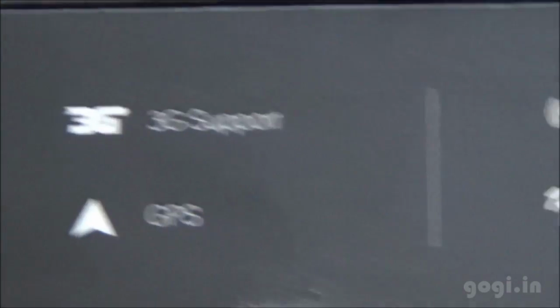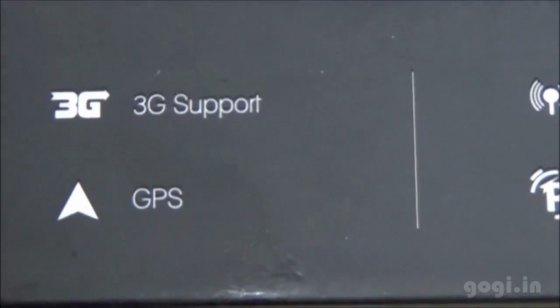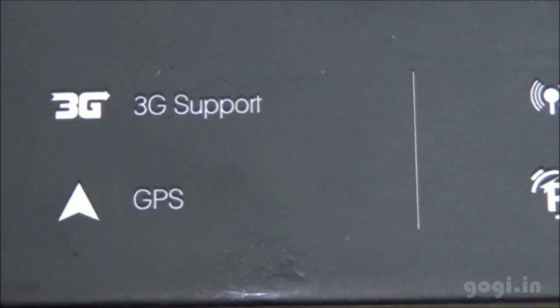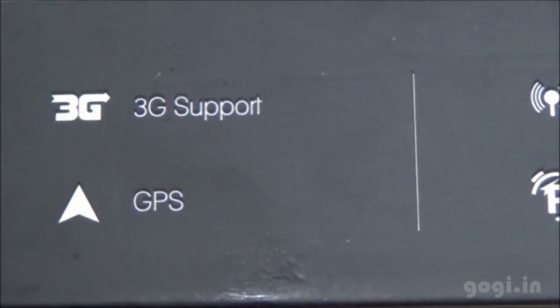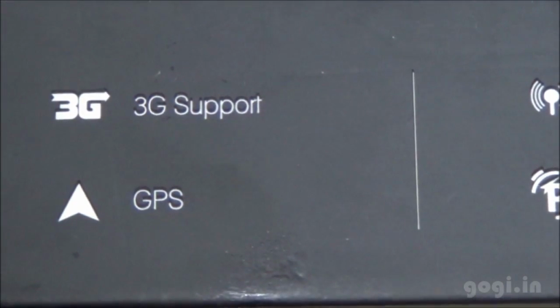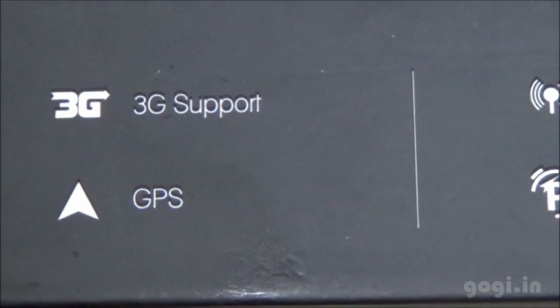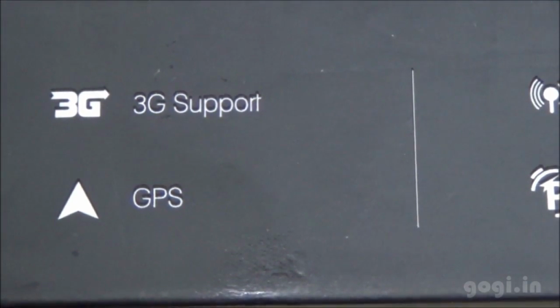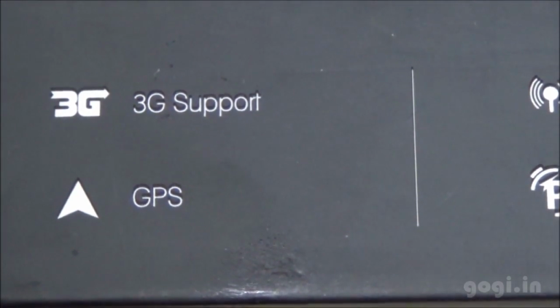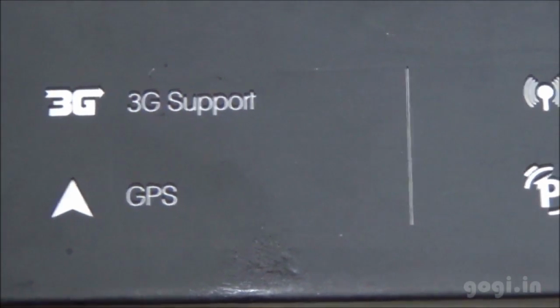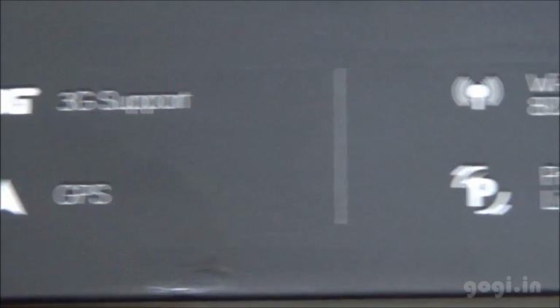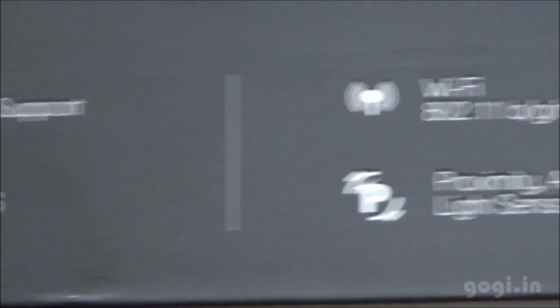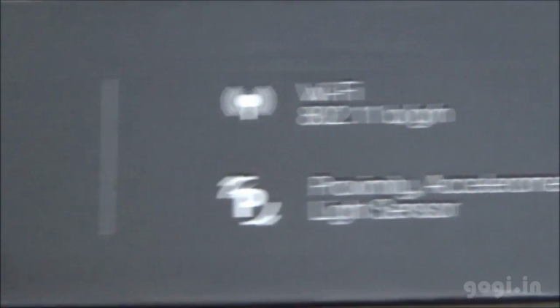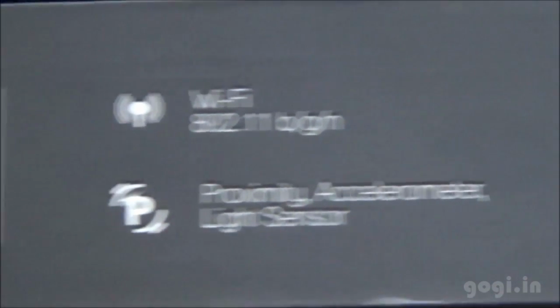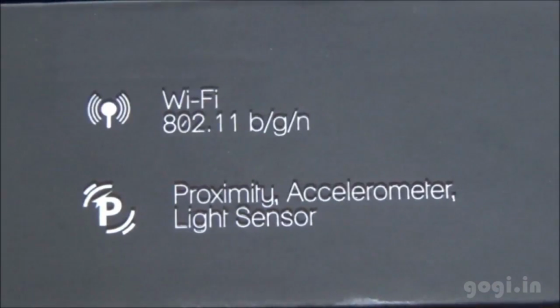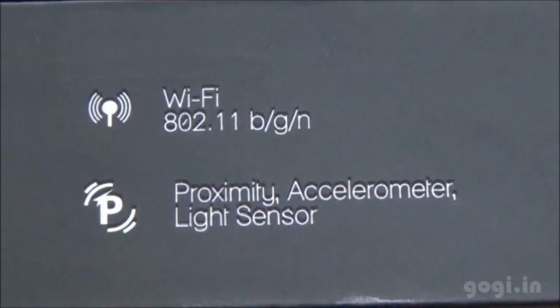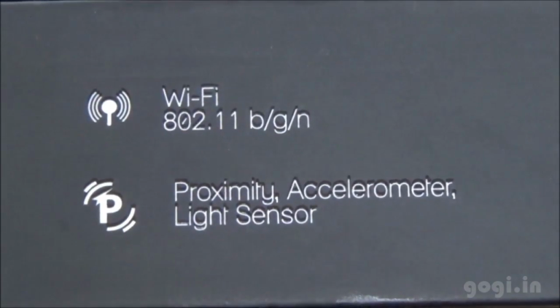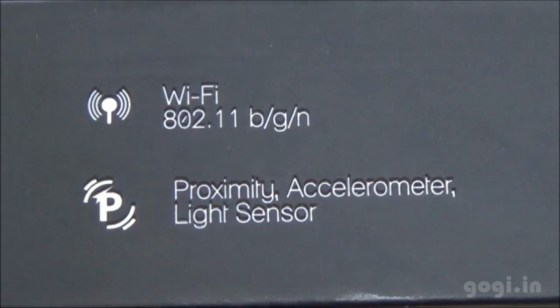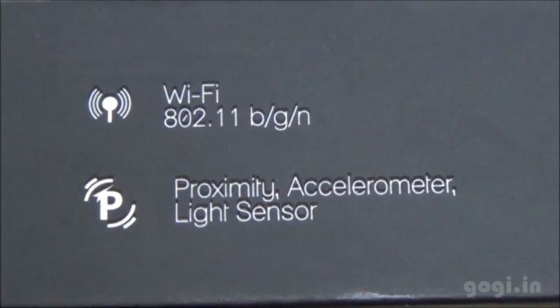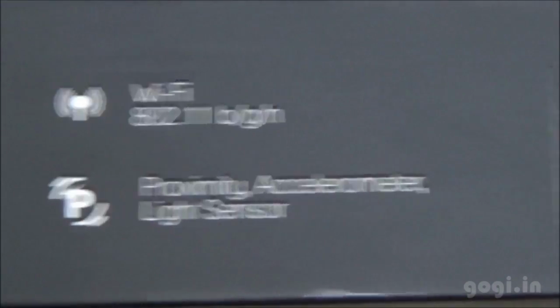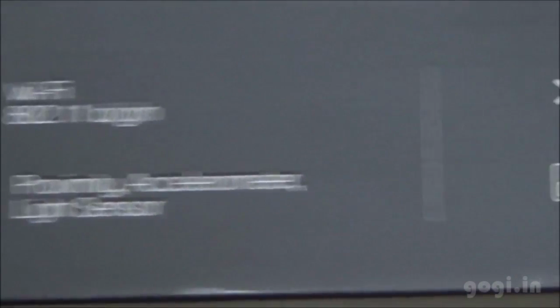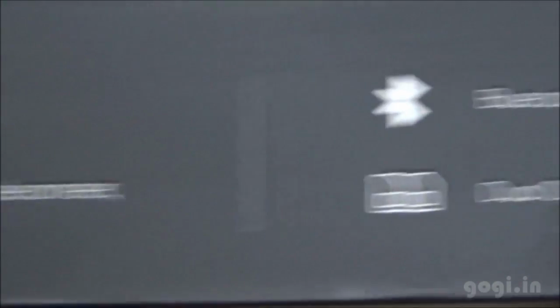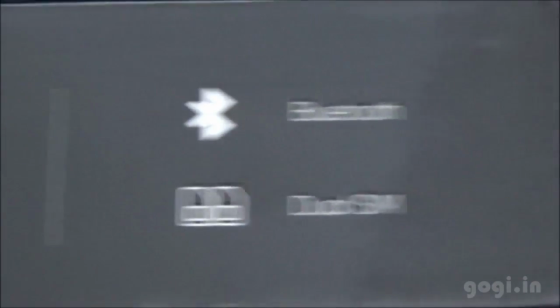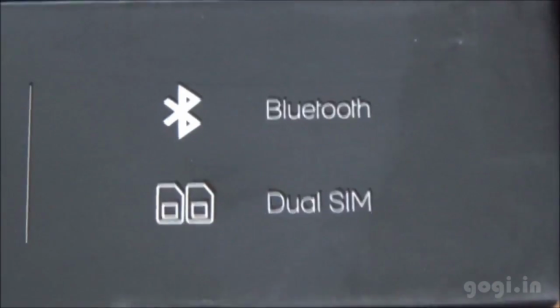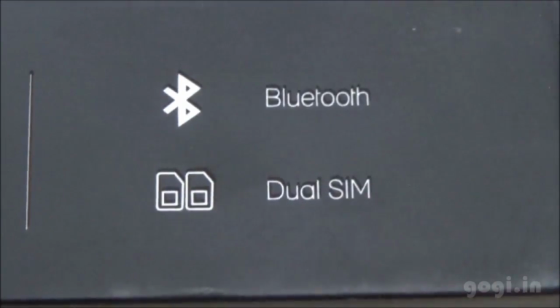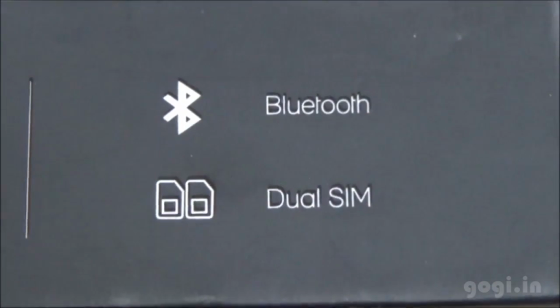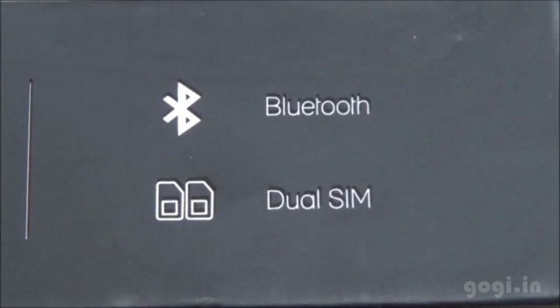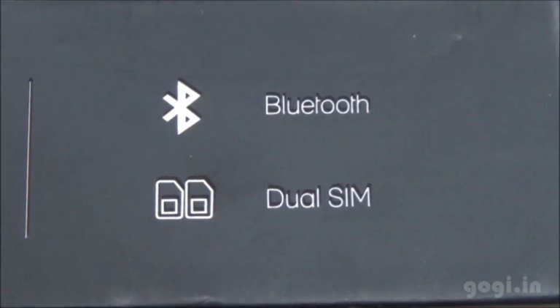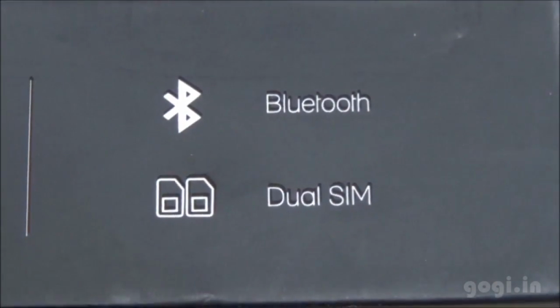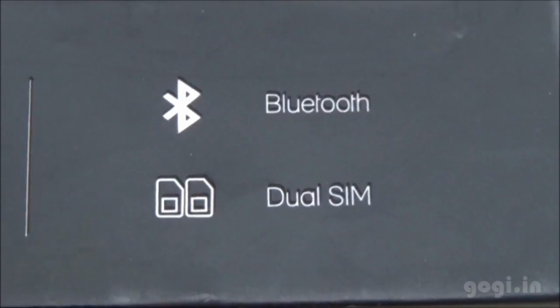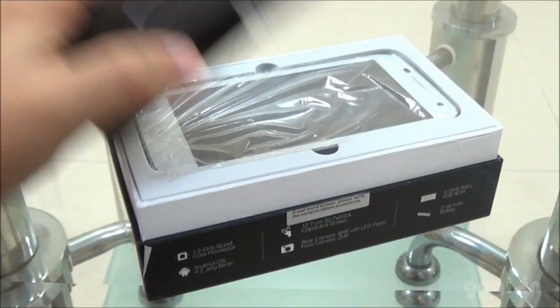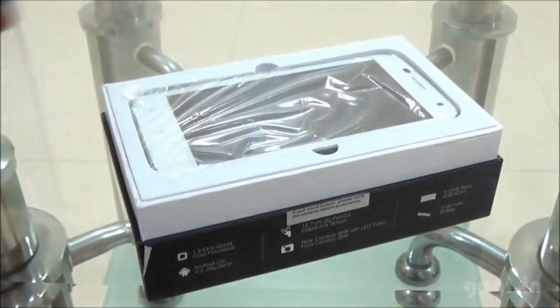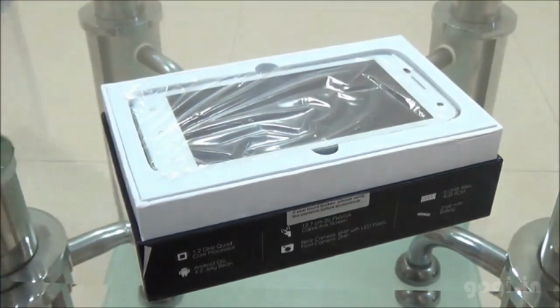It supports 3G, GPS, WiFi, proximity, accelerometer and light sensors, Bluetooth, and dual SIM support.